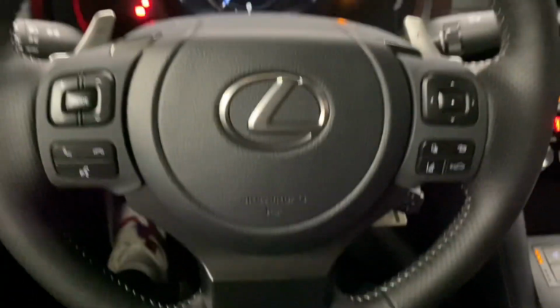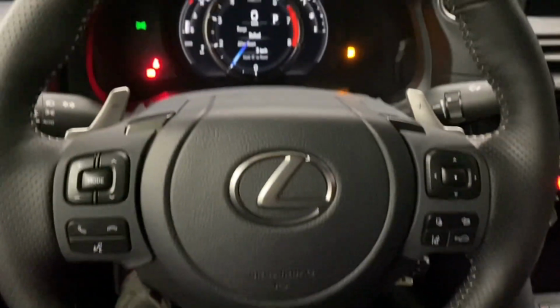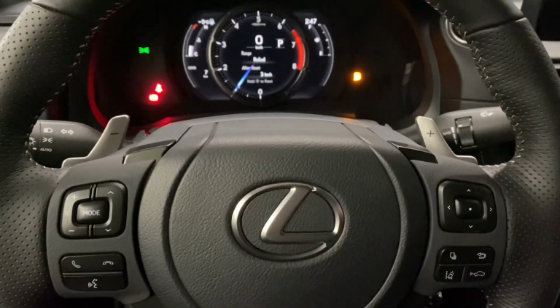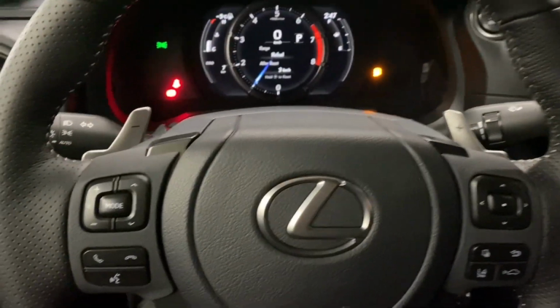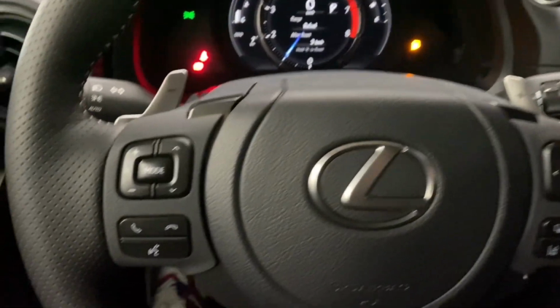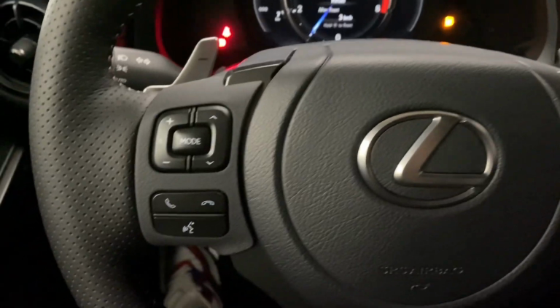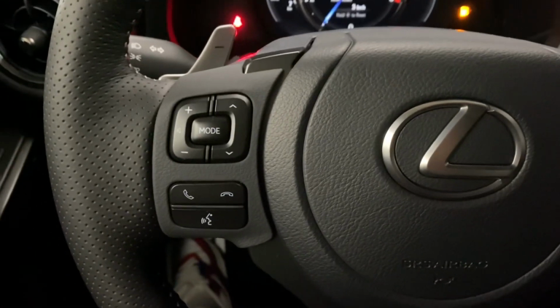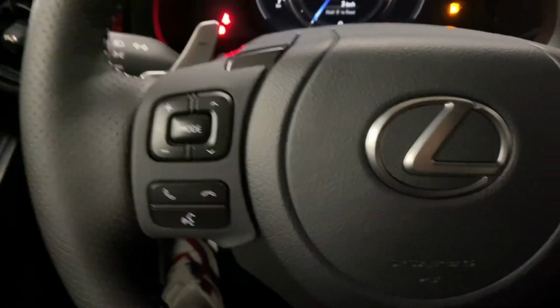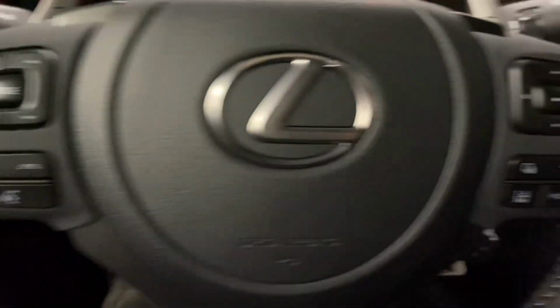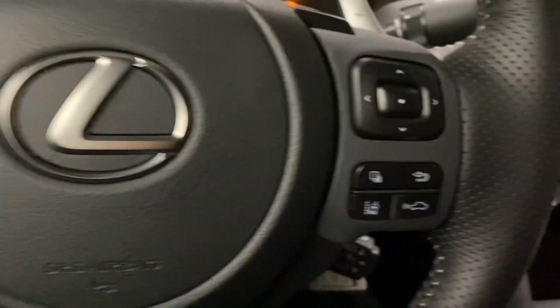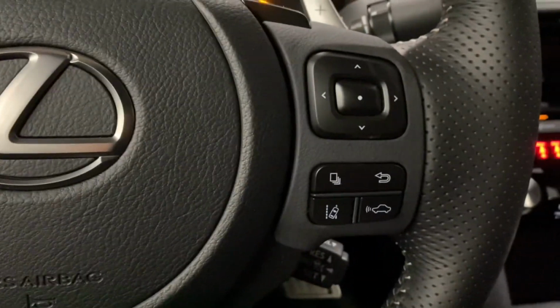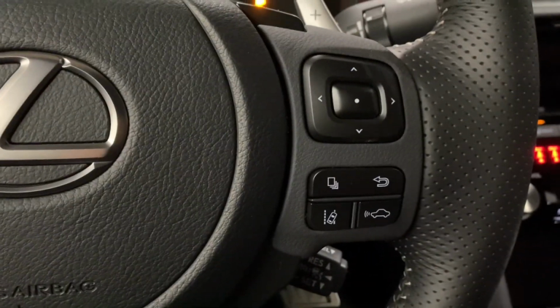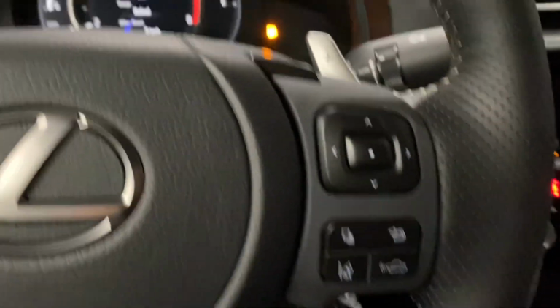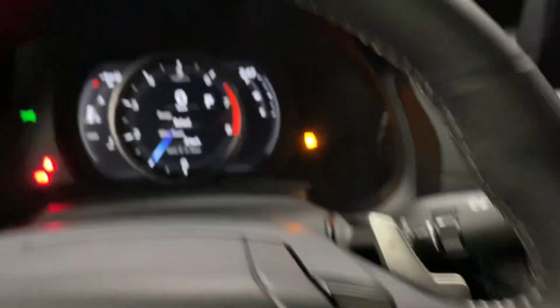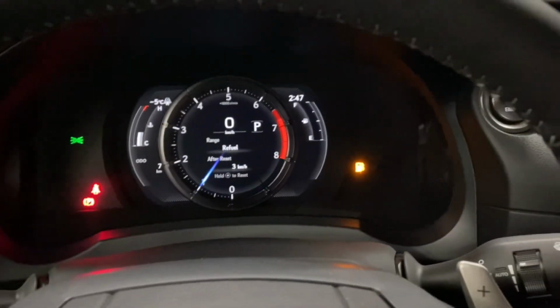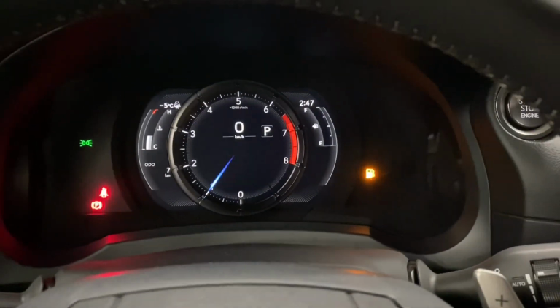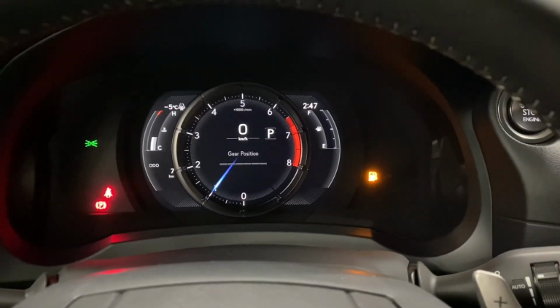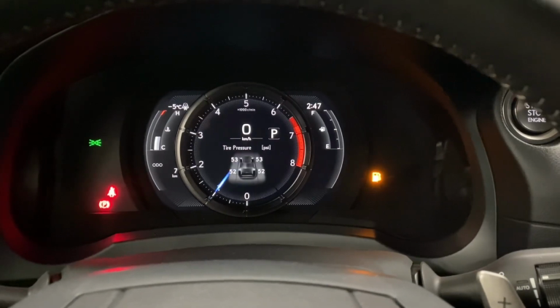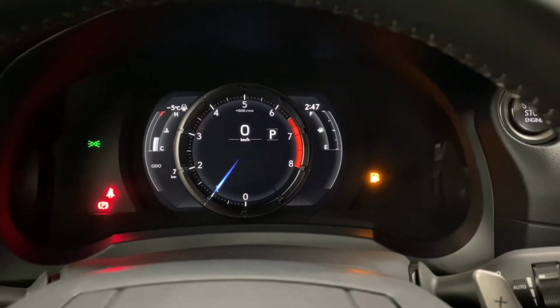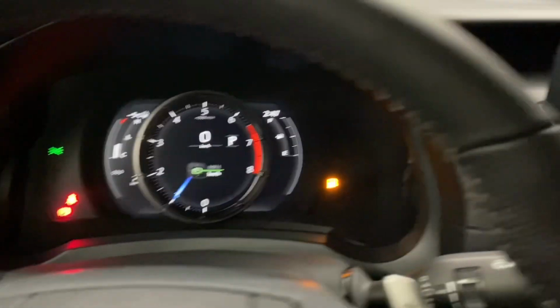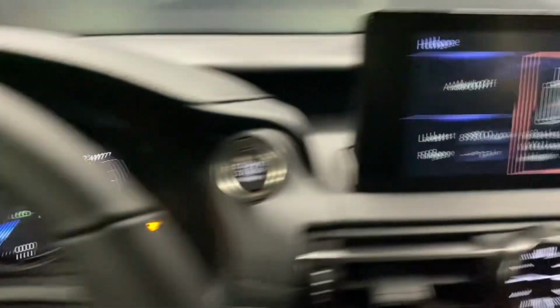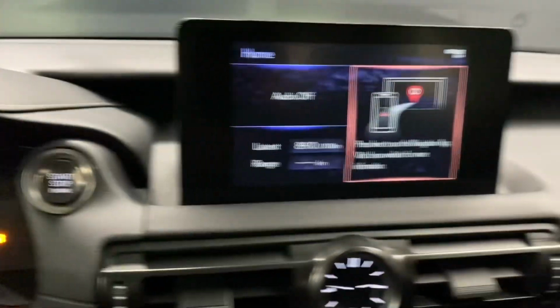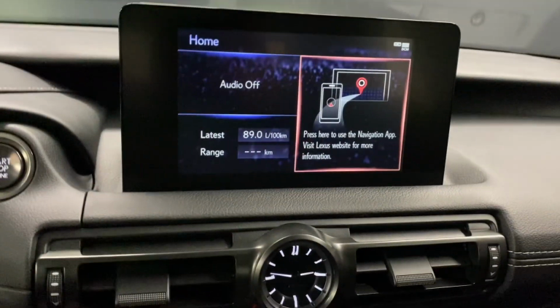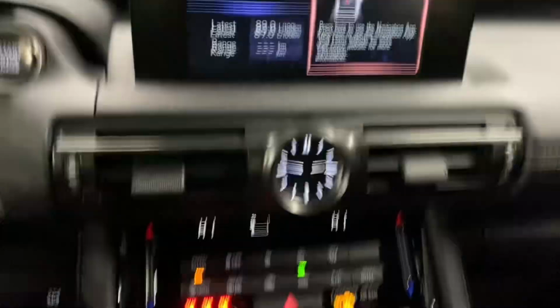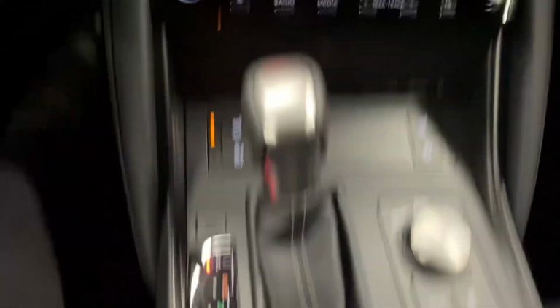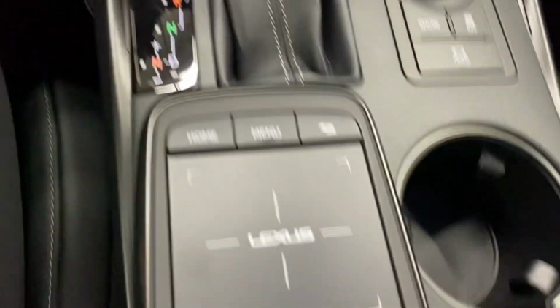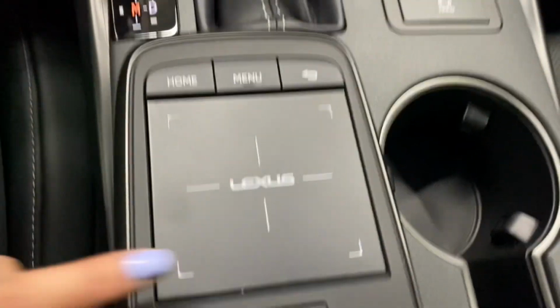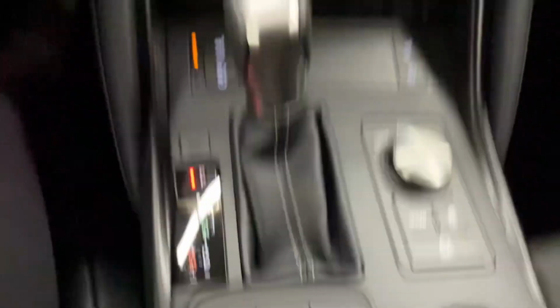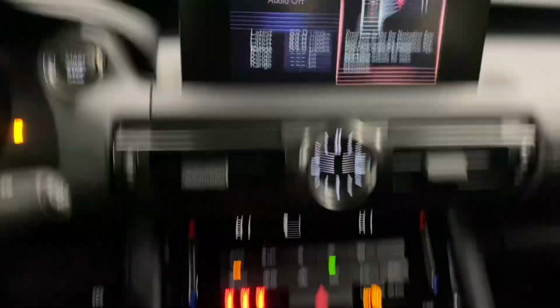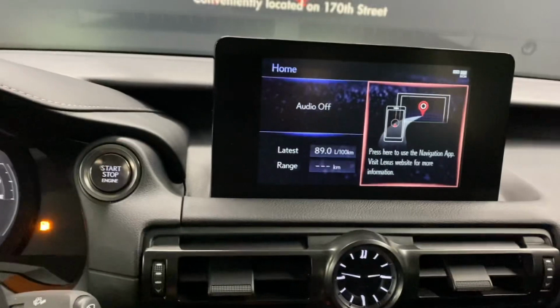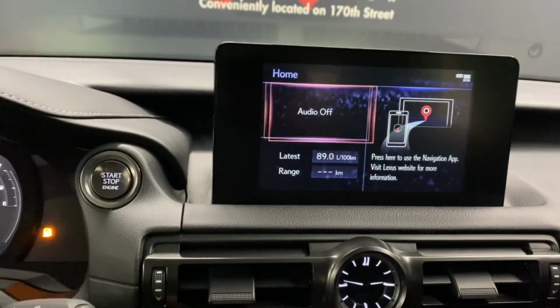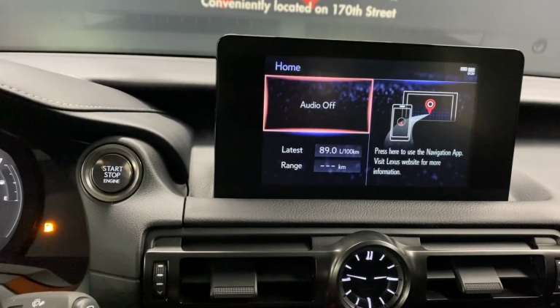Your F-Sport steering wheel comes with paddle shifters, your Bluetooth and audio controls, and your cruise control and lane assist settings. You also have your multi-infotainment display controls. In the middle, your screen display is controlled by your Lexus trackpad.